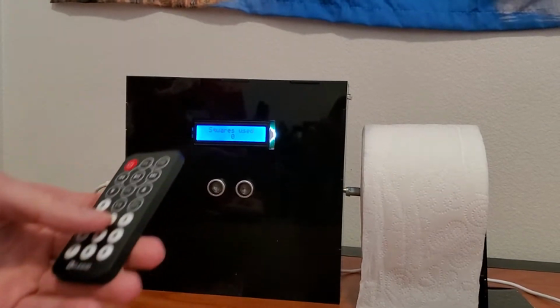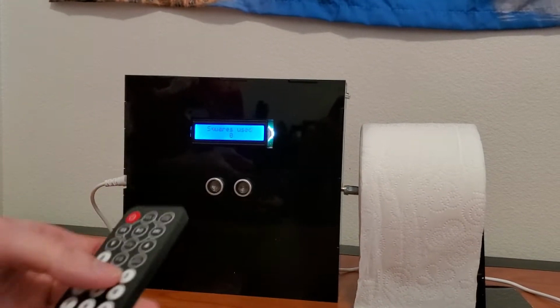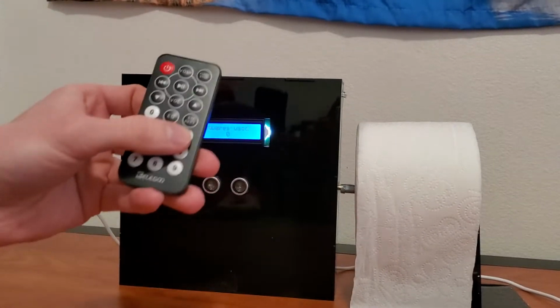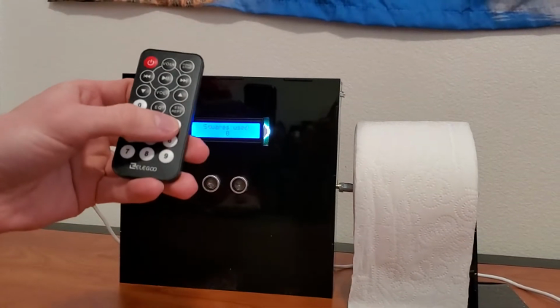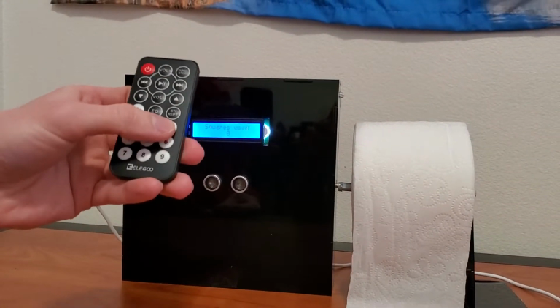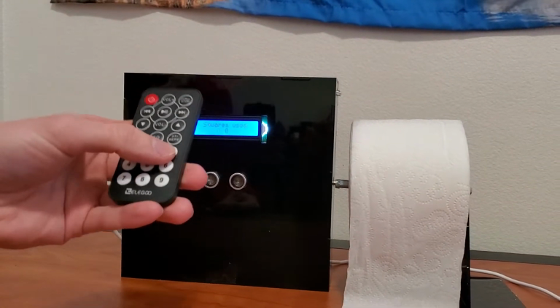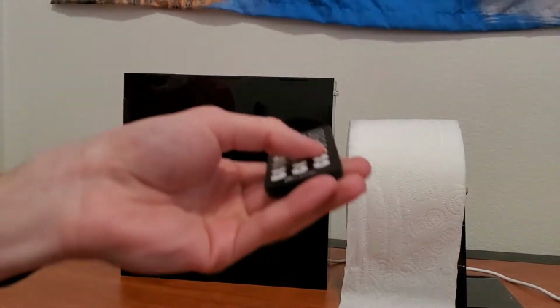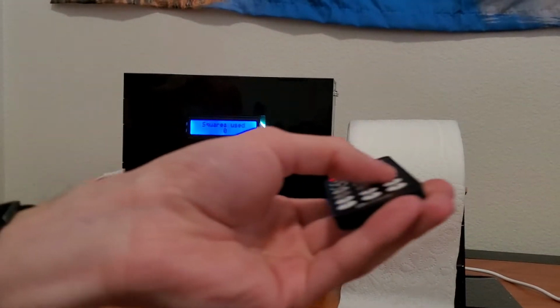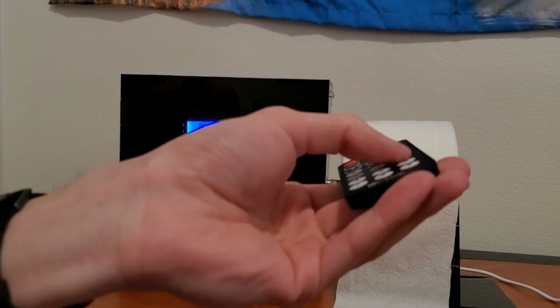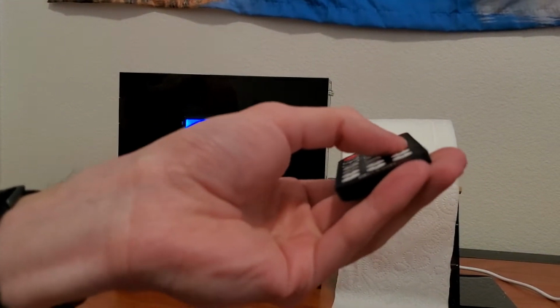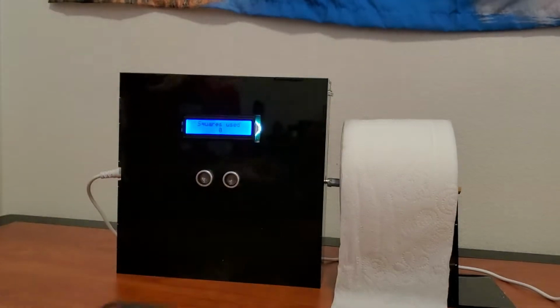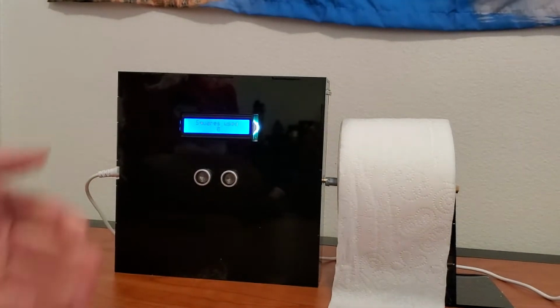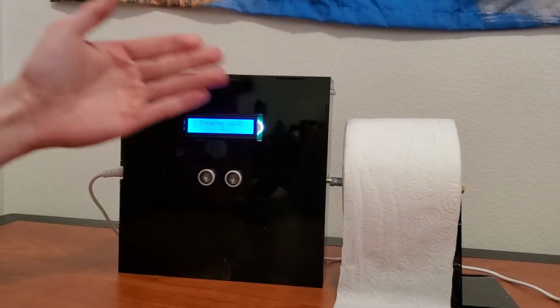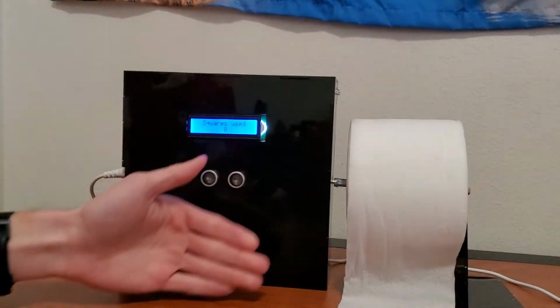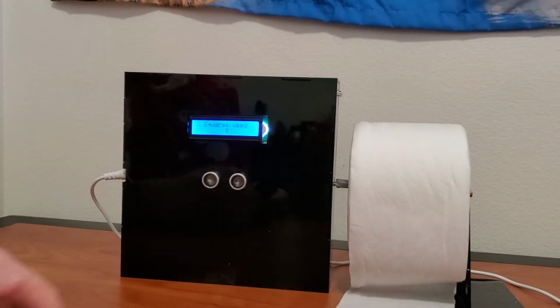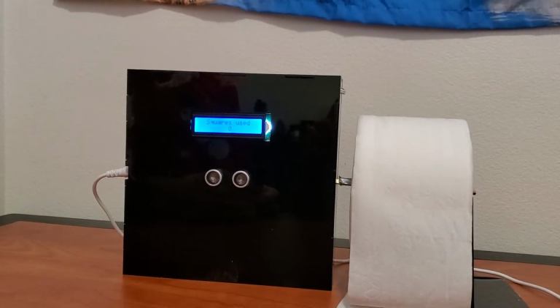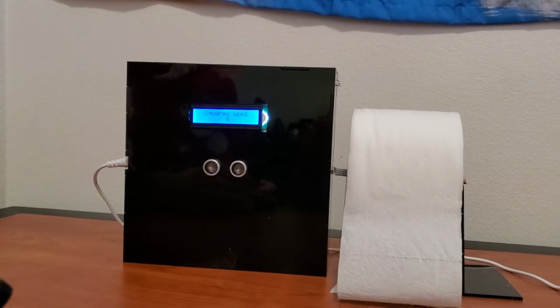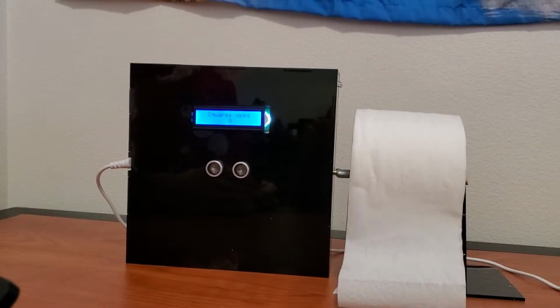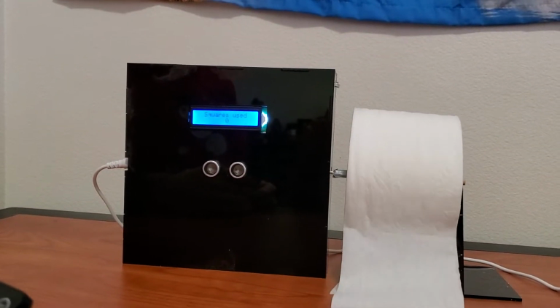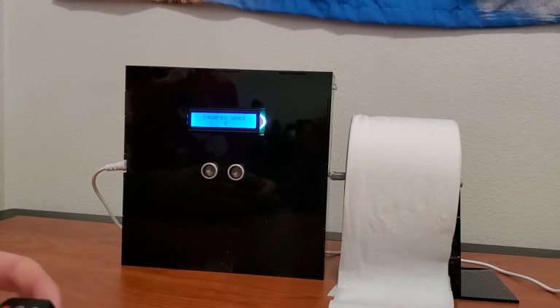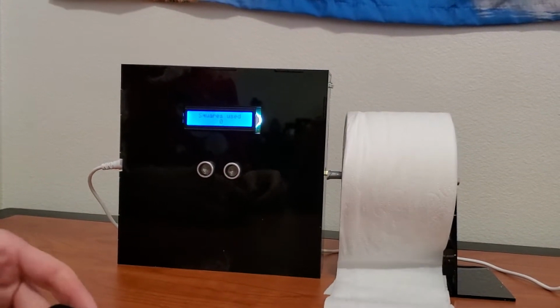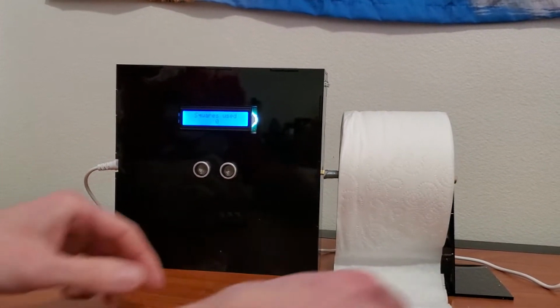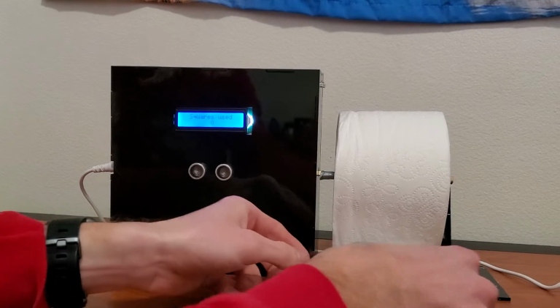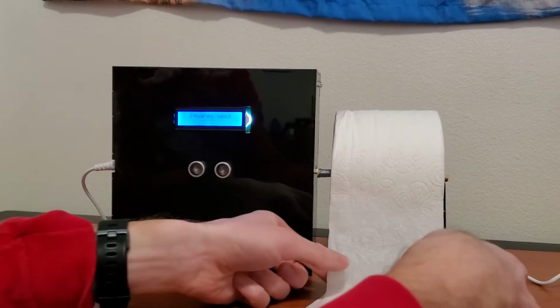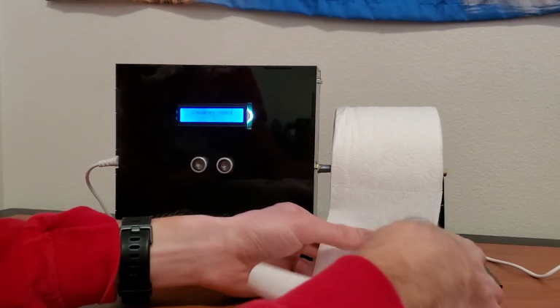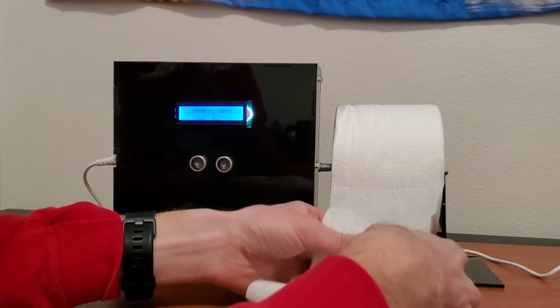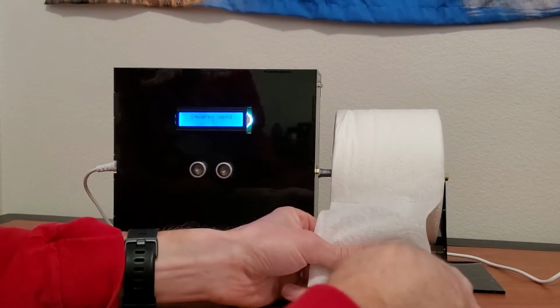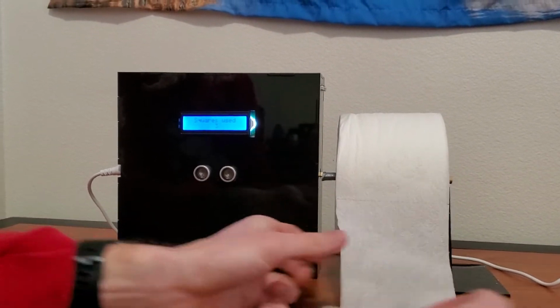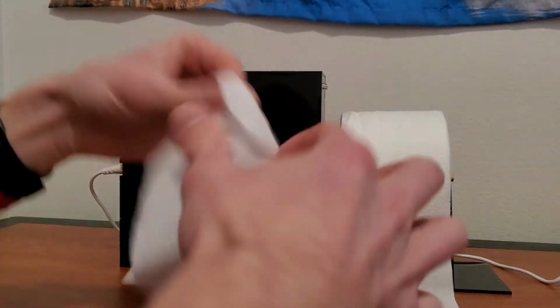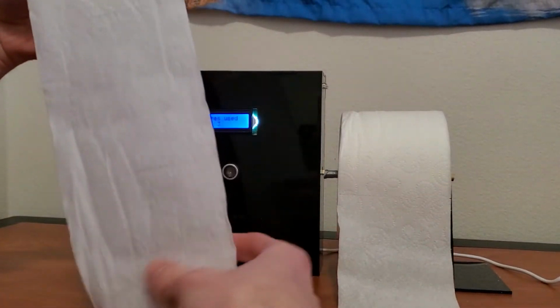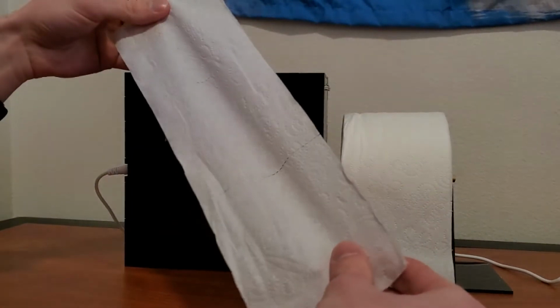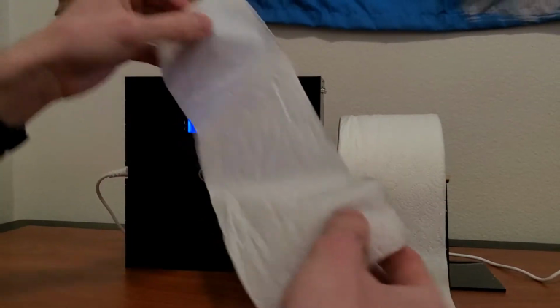So let's say you're a three square kind of guy. You press three on the remote and then you wave your hand and there you go. Three squares.